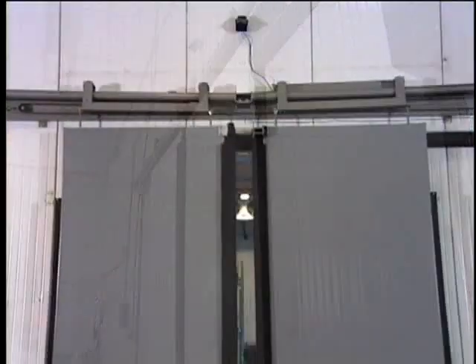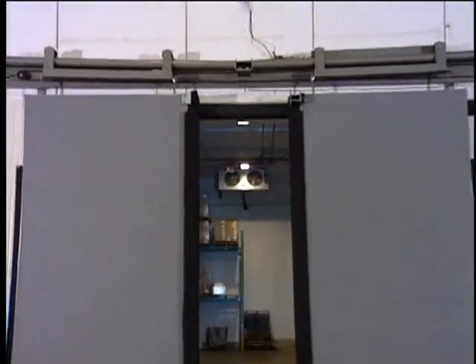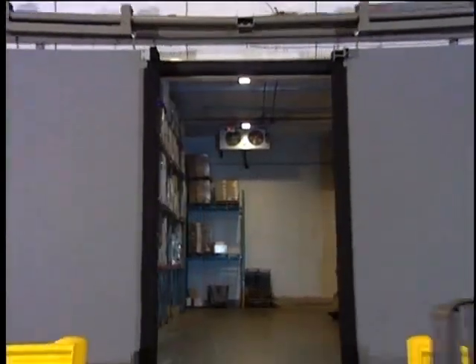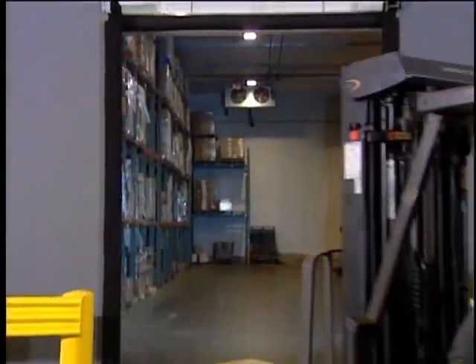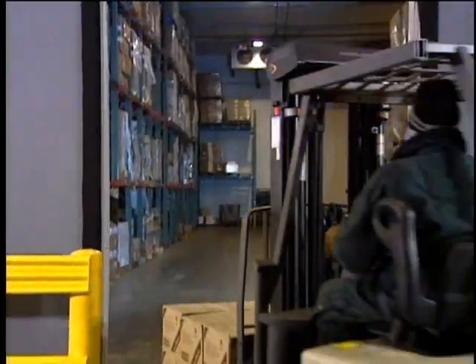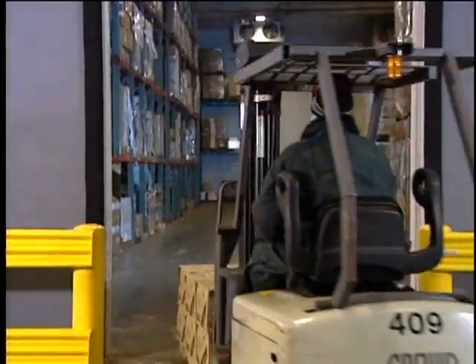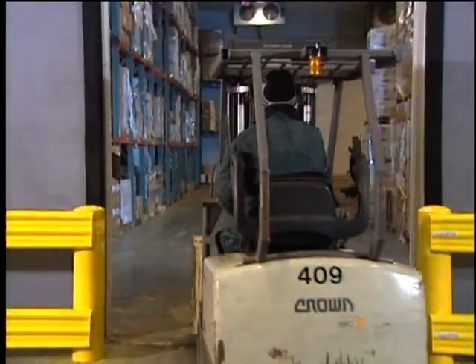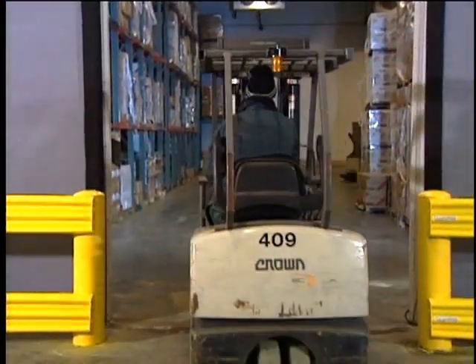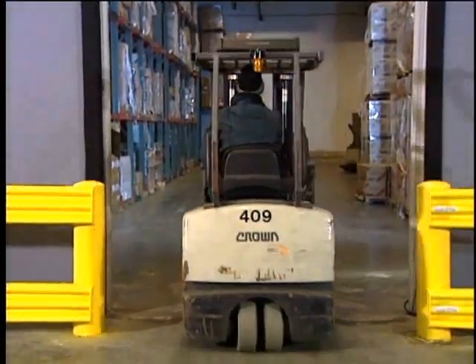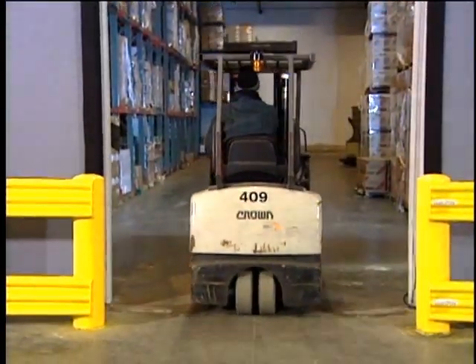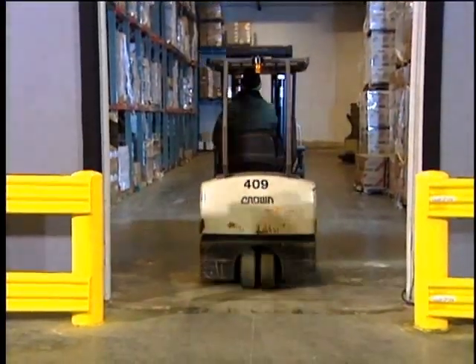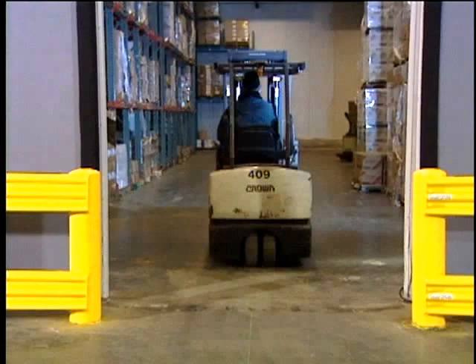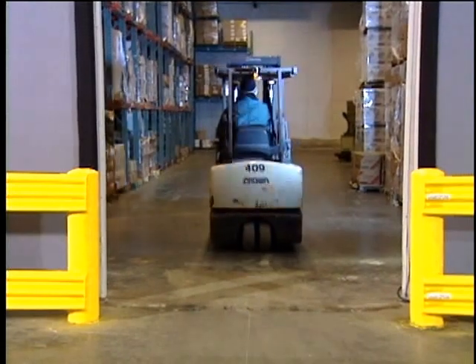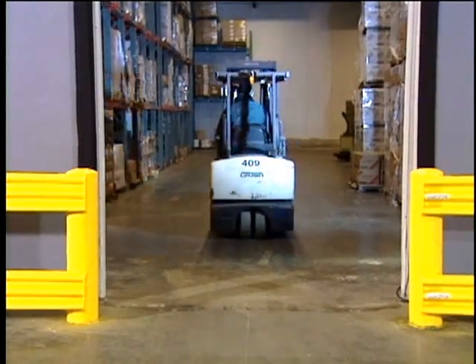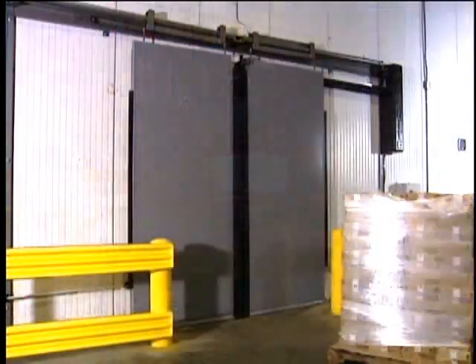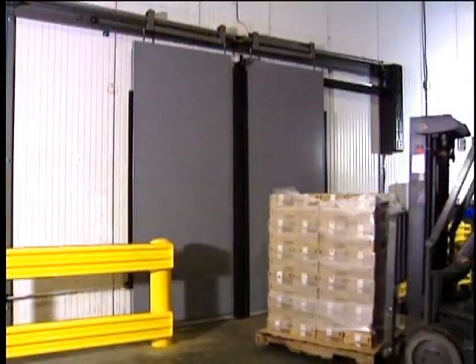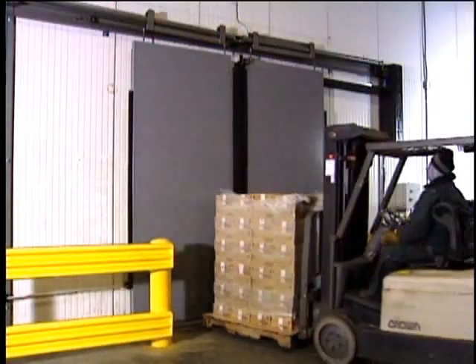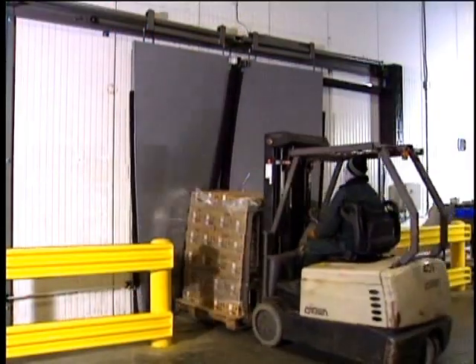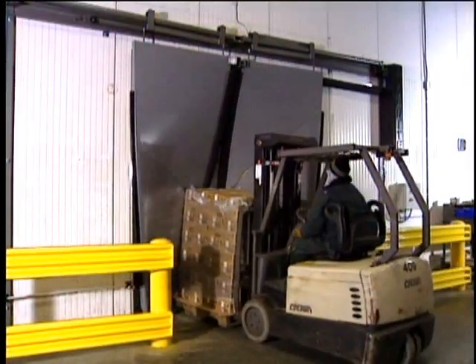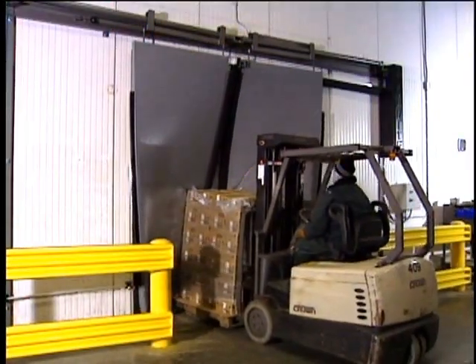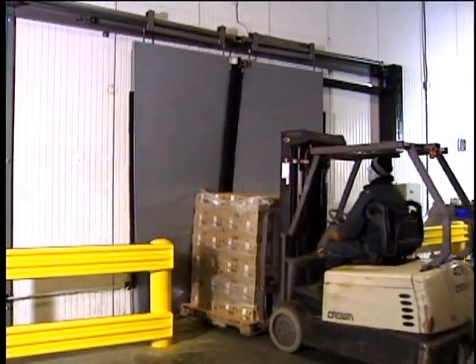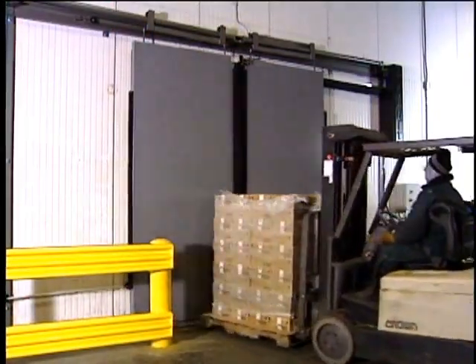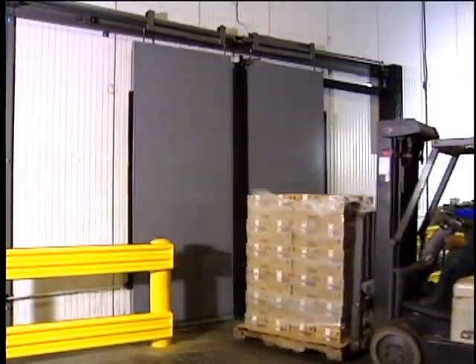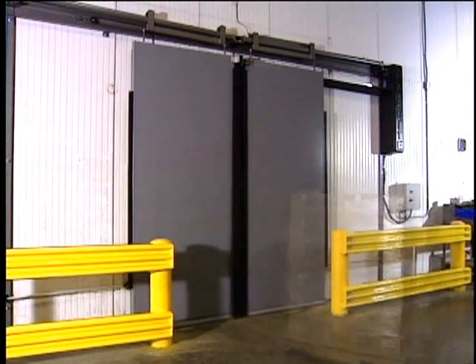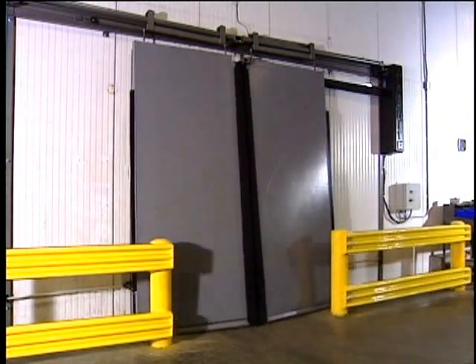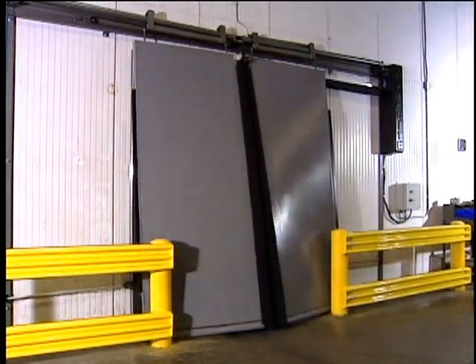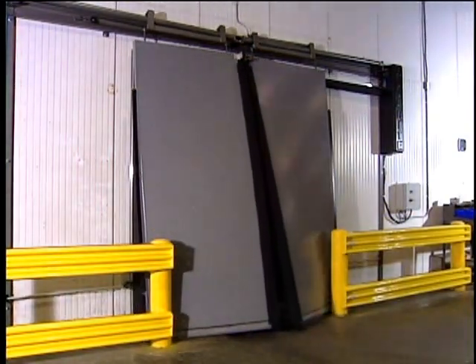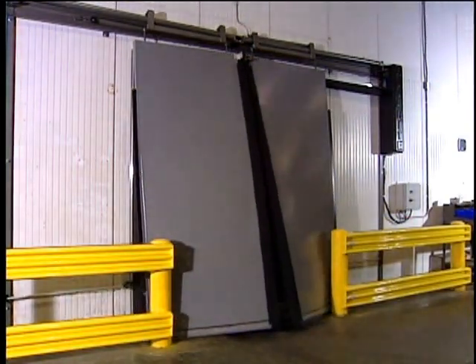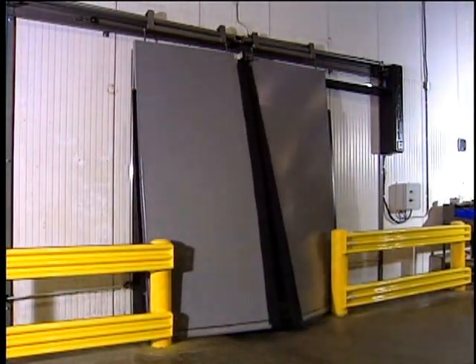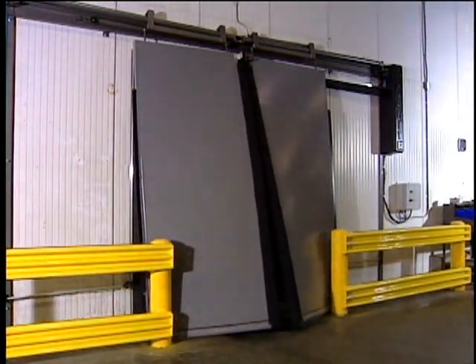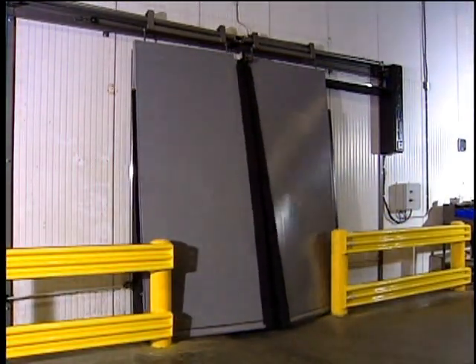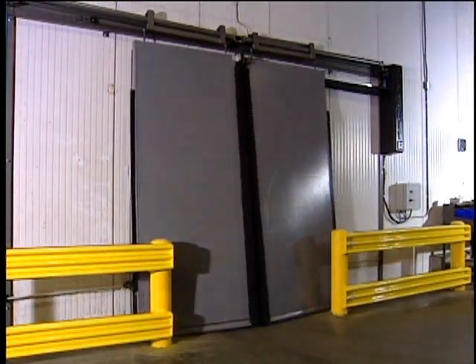For high traffic areas that require an impactable panel, choose the flexible ISO-TECH panels. The proven panel design provides impactability in both directions to help reduce maintenance costs and maintain a tight seal of the opening.